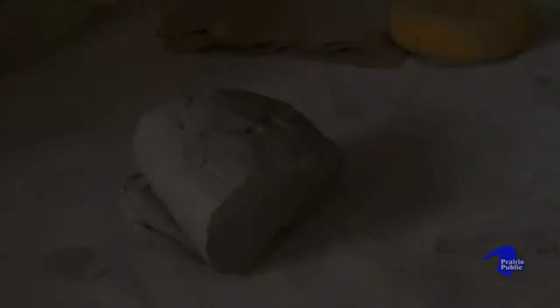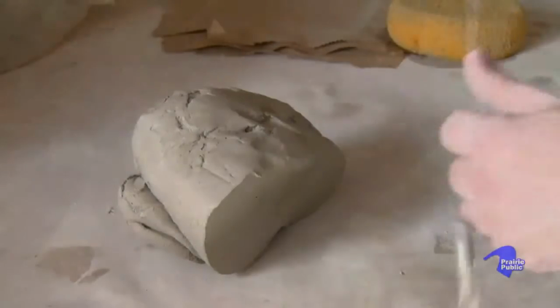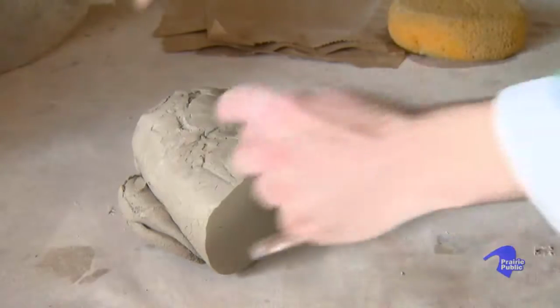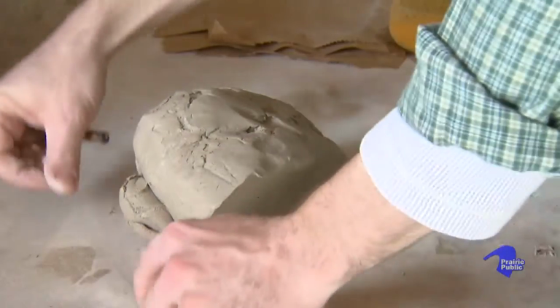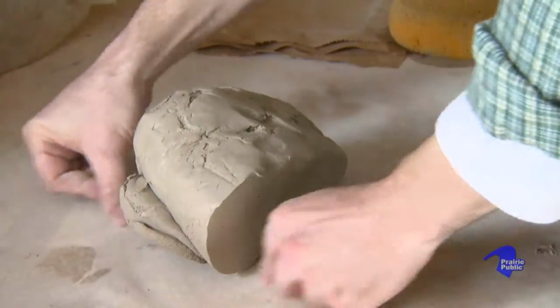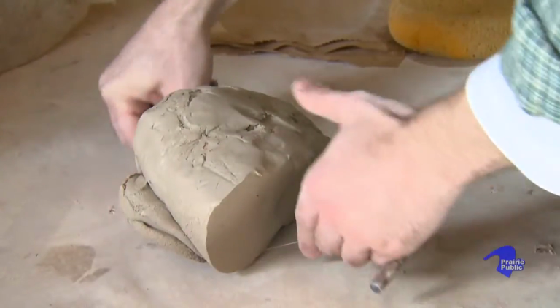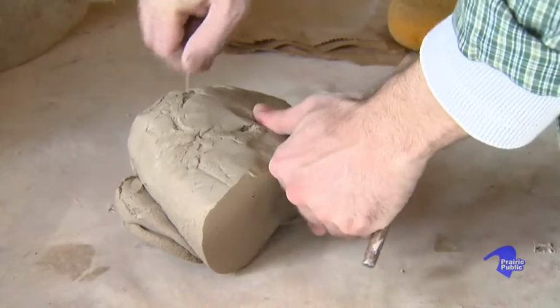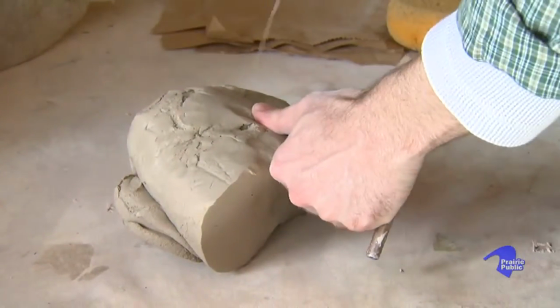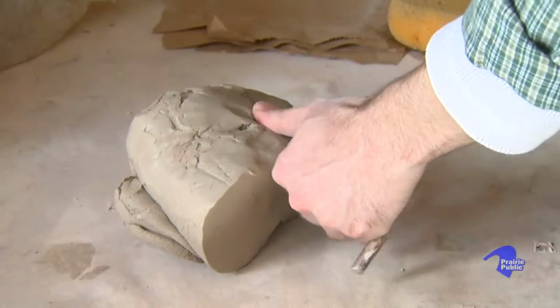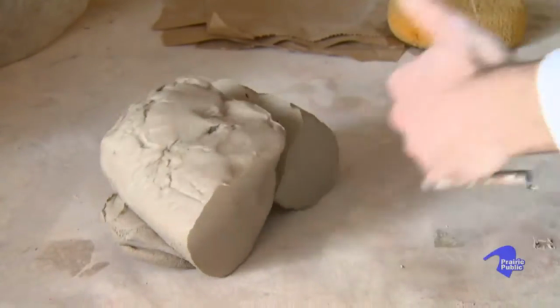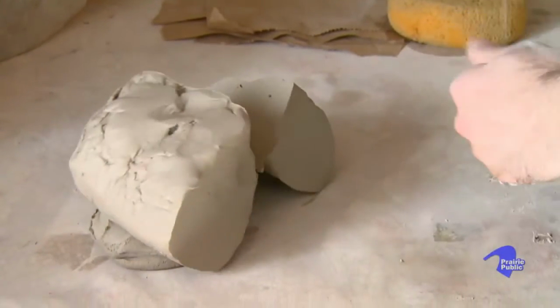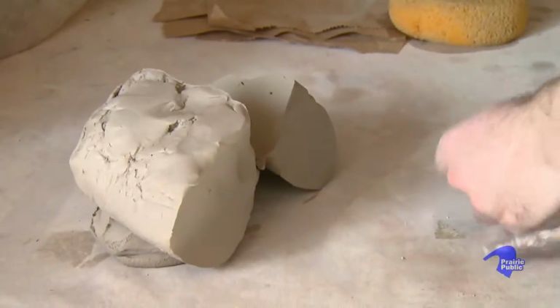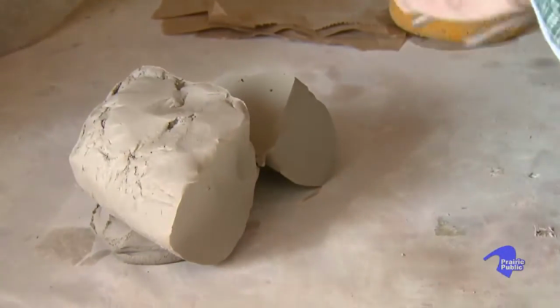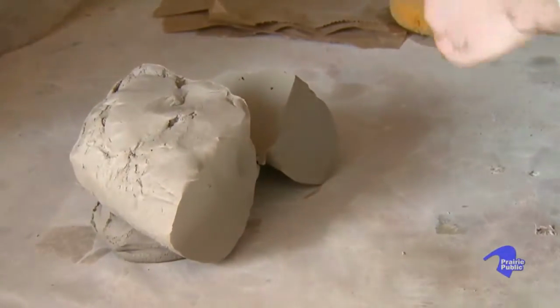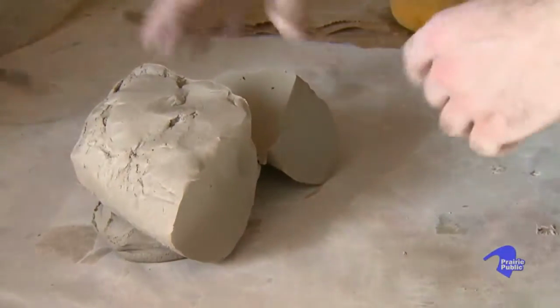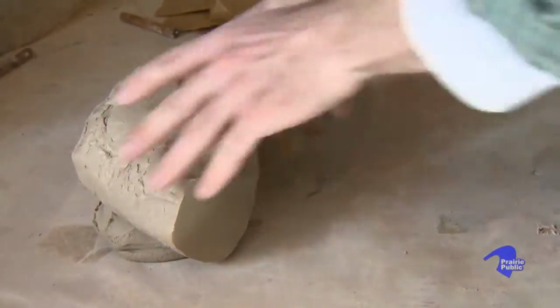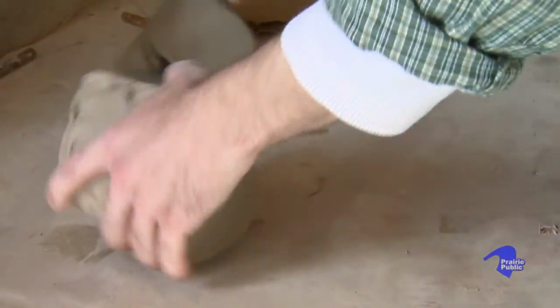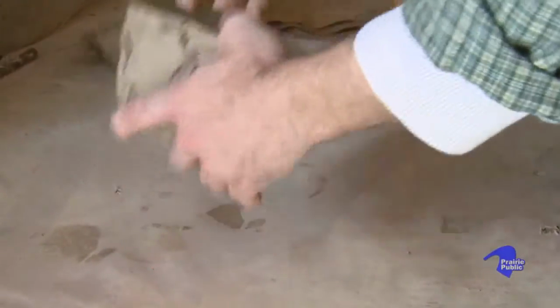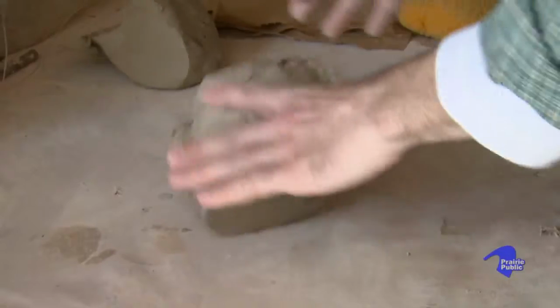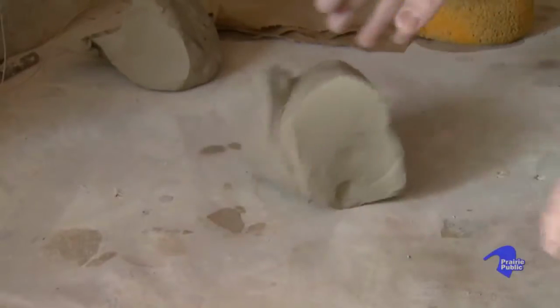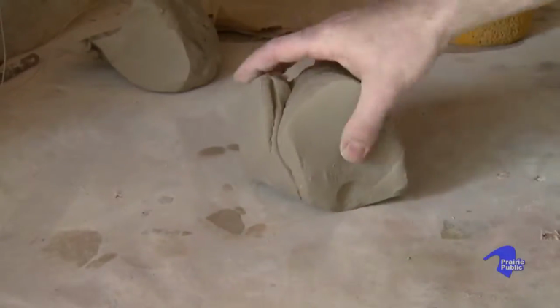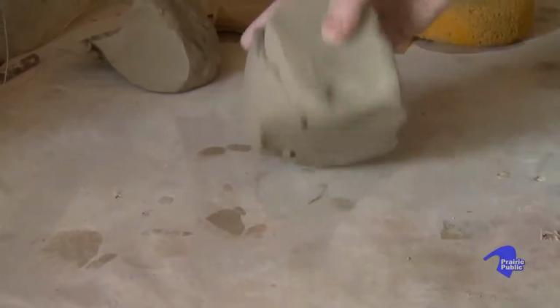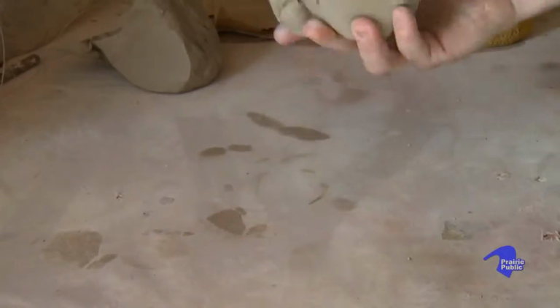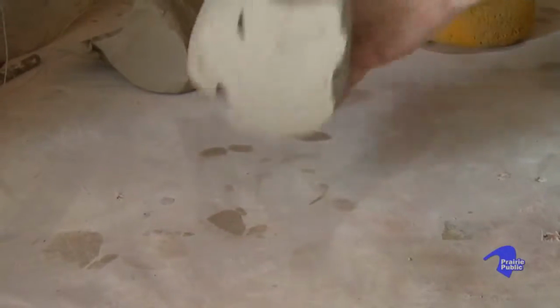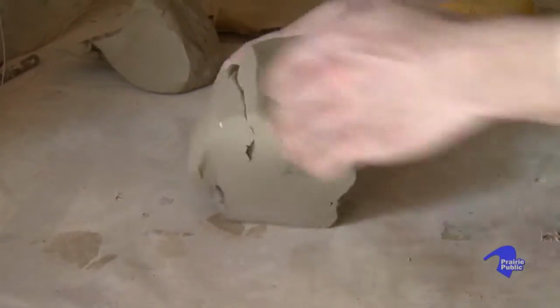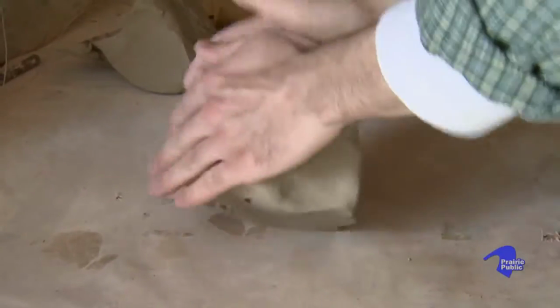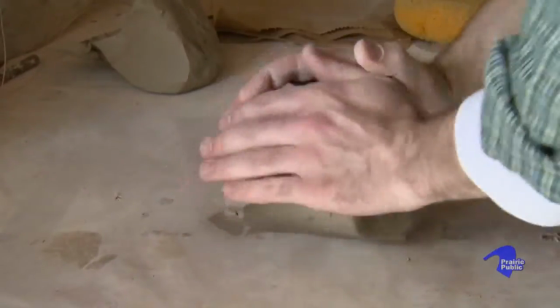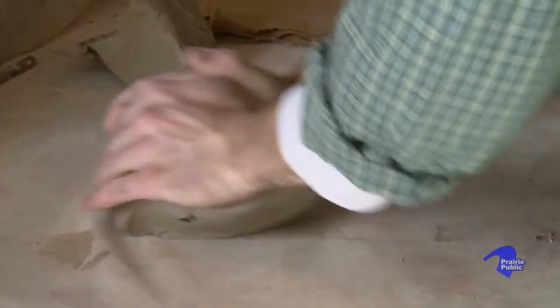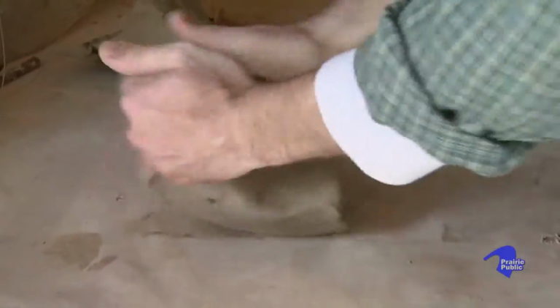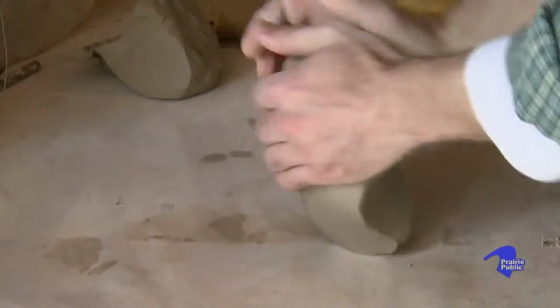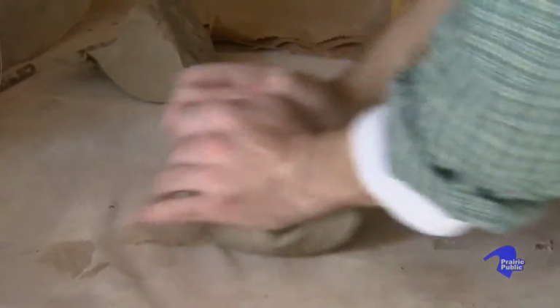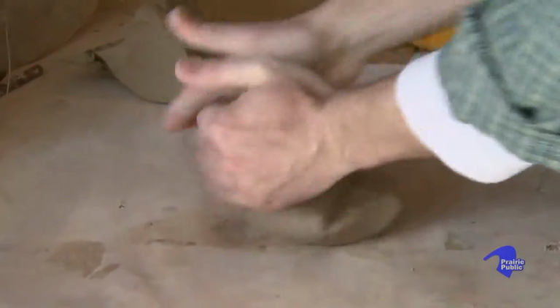The clay I'm using here is actually a commercially prepared clay that comes from Minnesota. I buy it from Minneapolis, and what I'm going to do first is I'm going to wedge it.